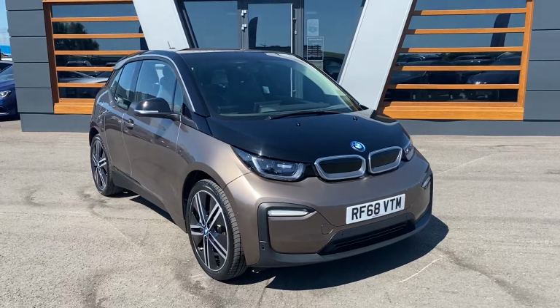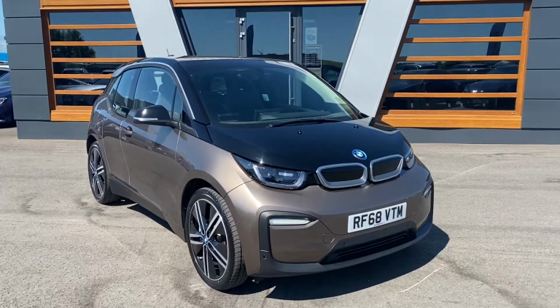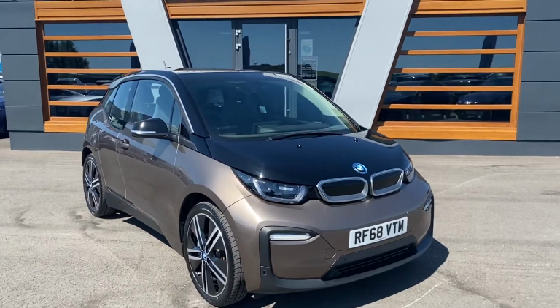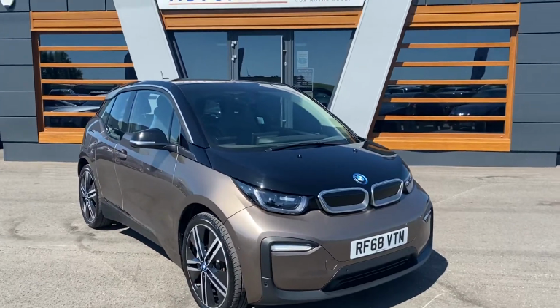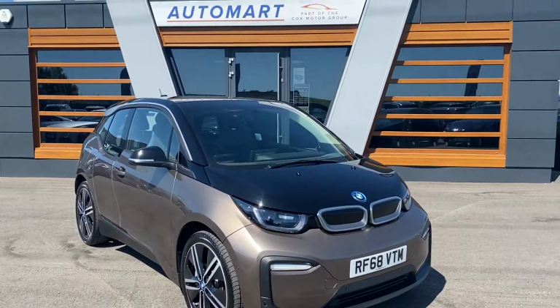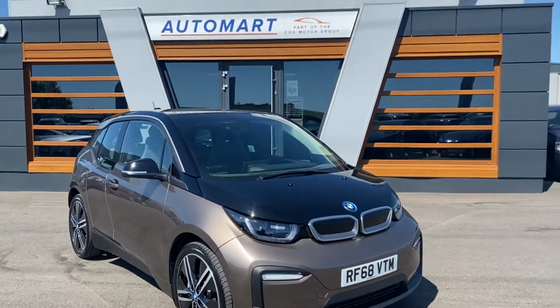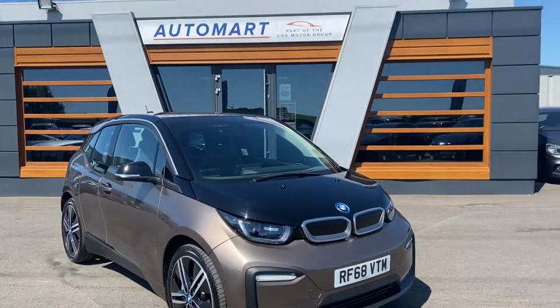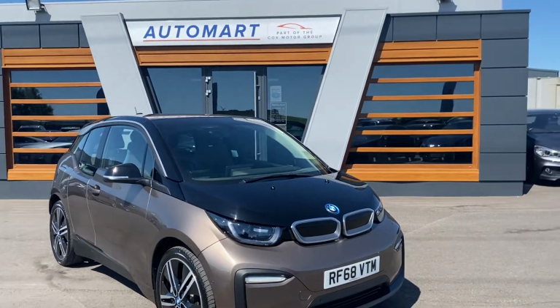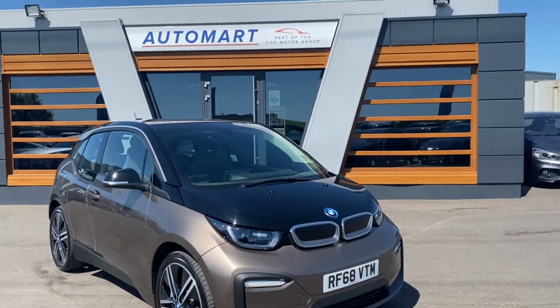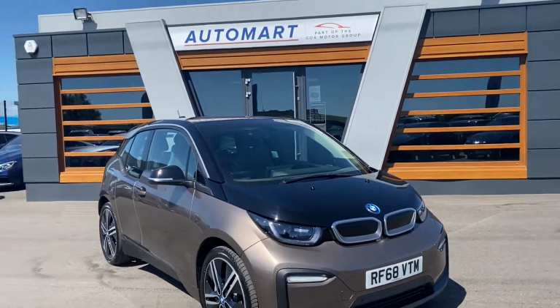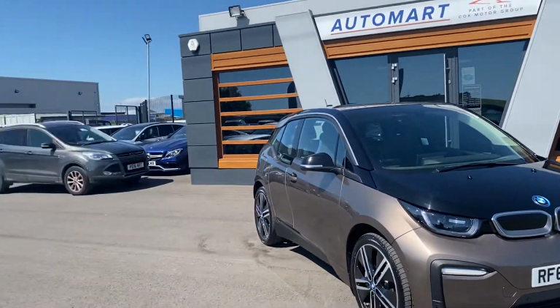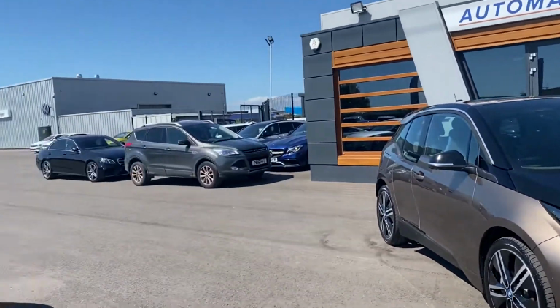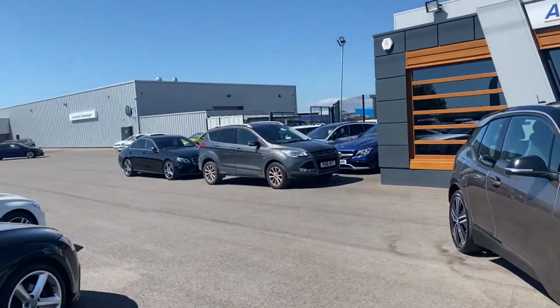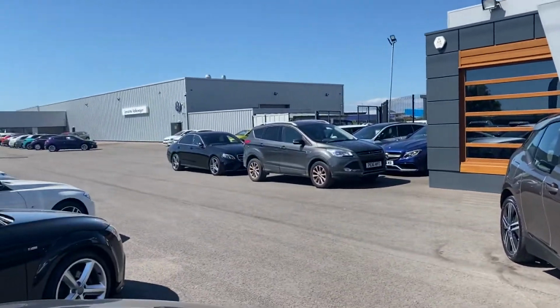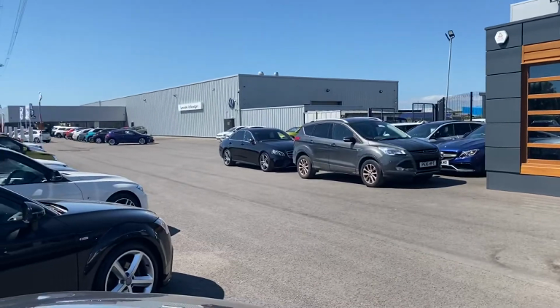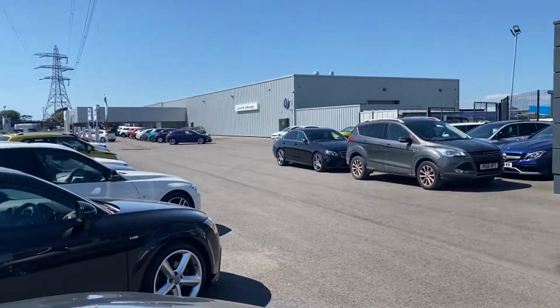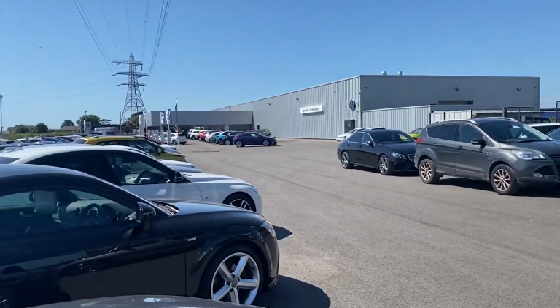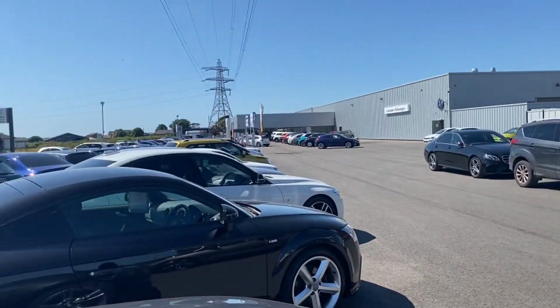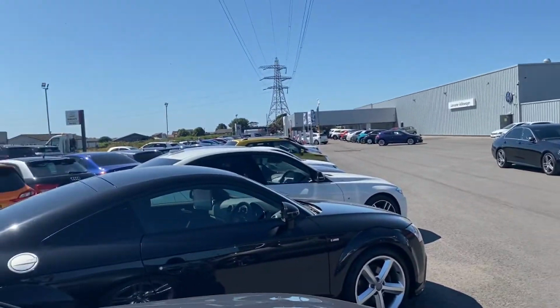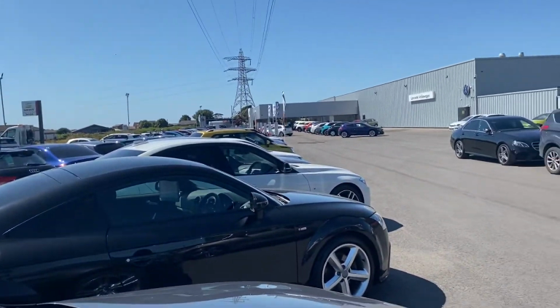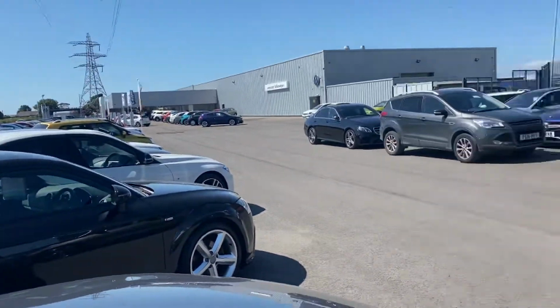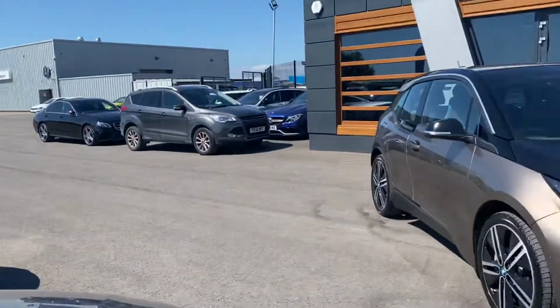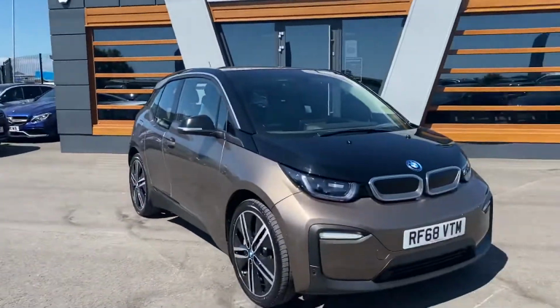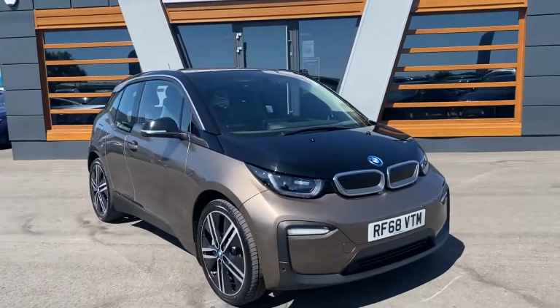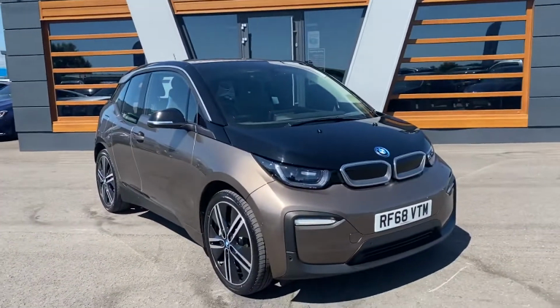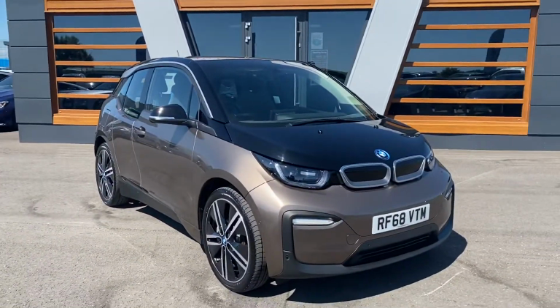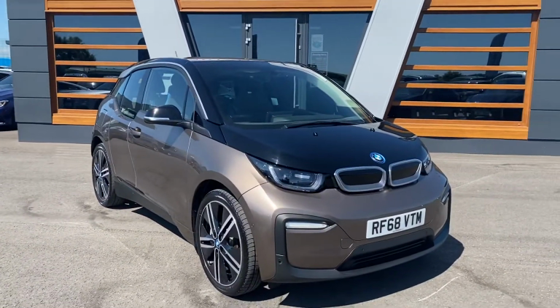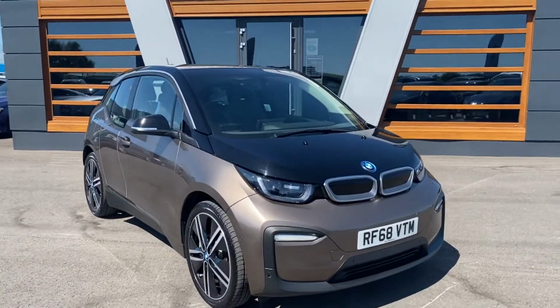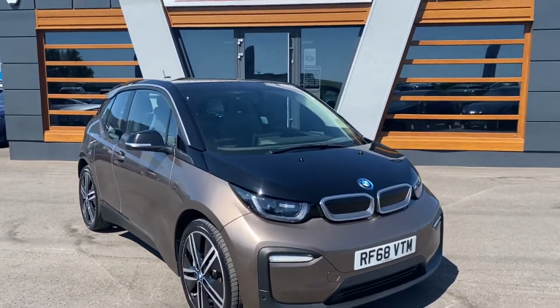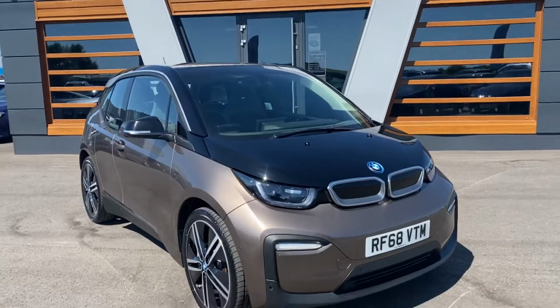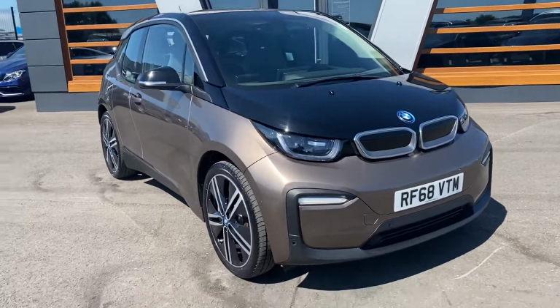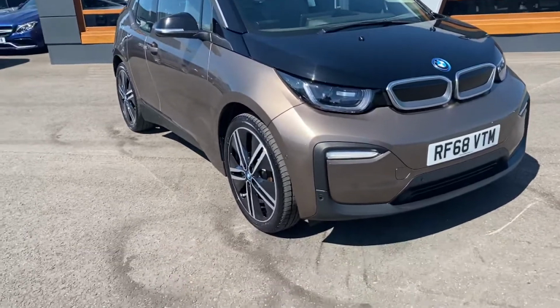Hi guys, Conor again at Lancaster Automart, part of the Cox Motor Group, just up next to our big brother Lancaster Volkswagen — so our pitch is getting bigger, and we've got this really funky BMW i3.